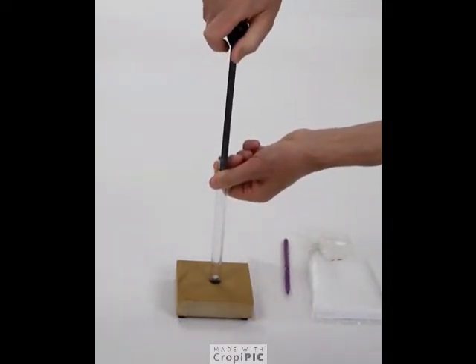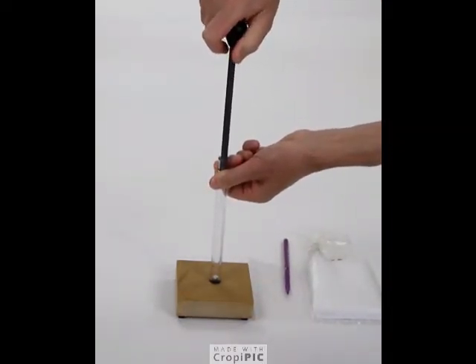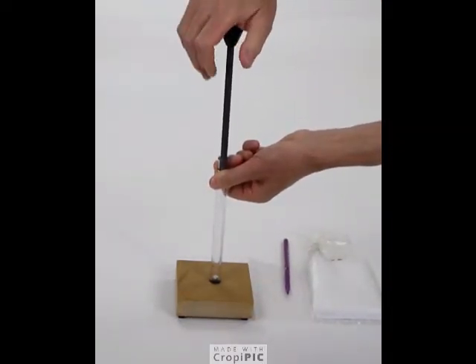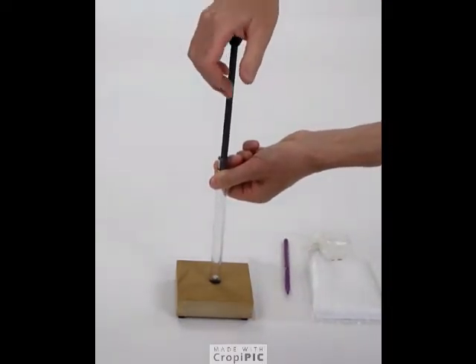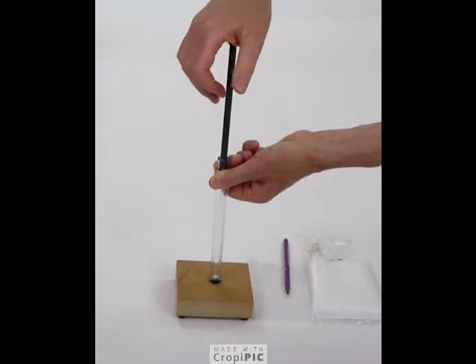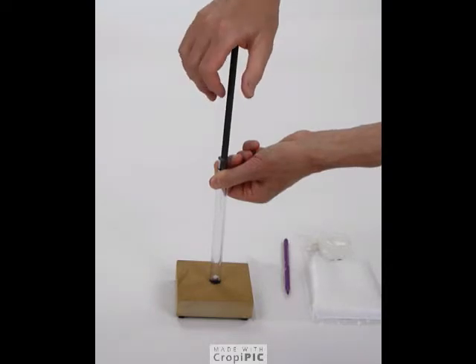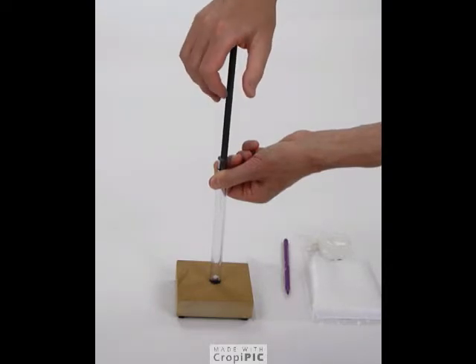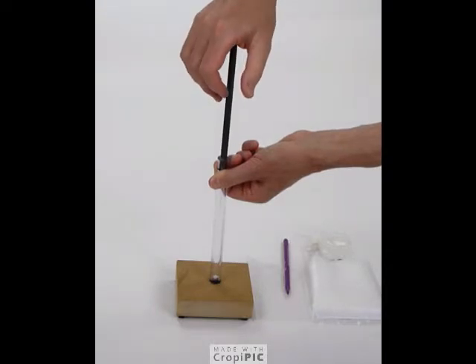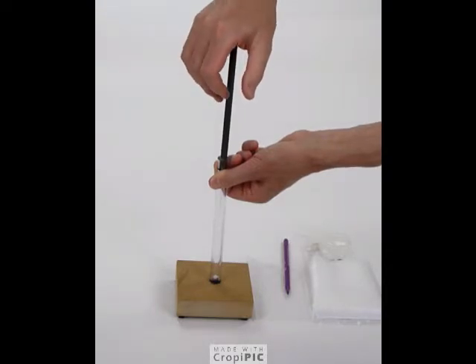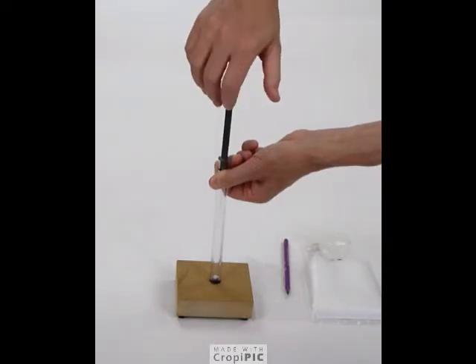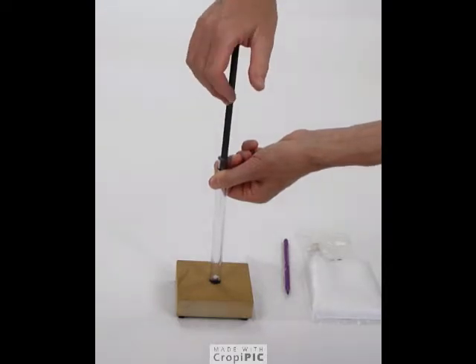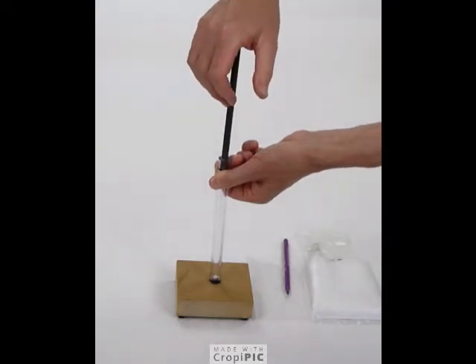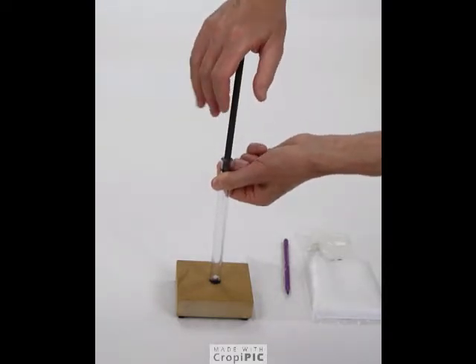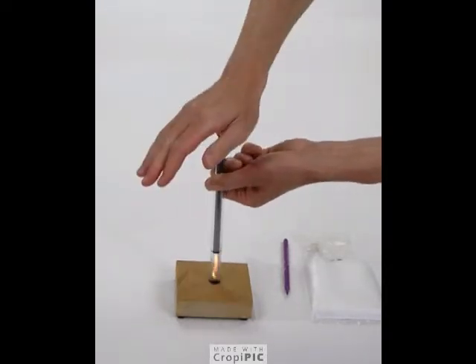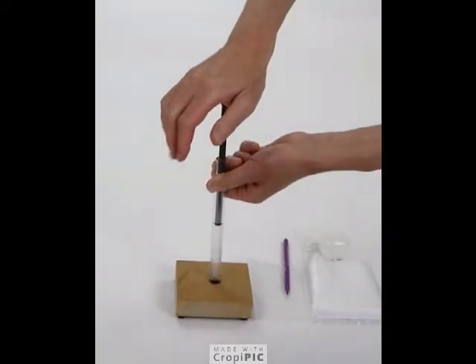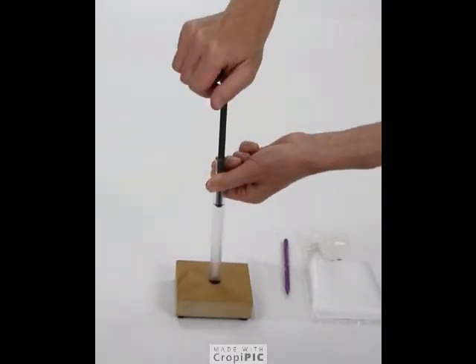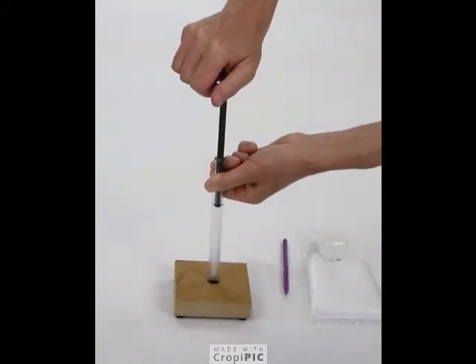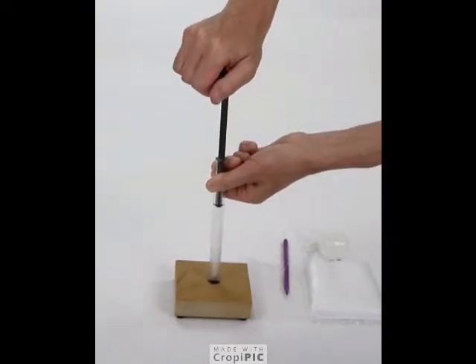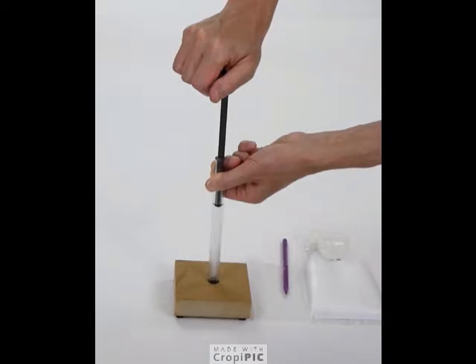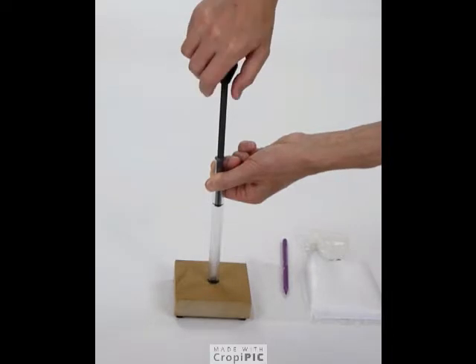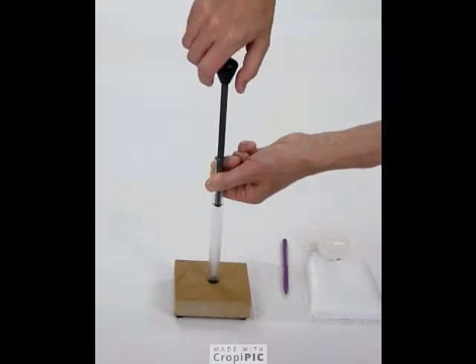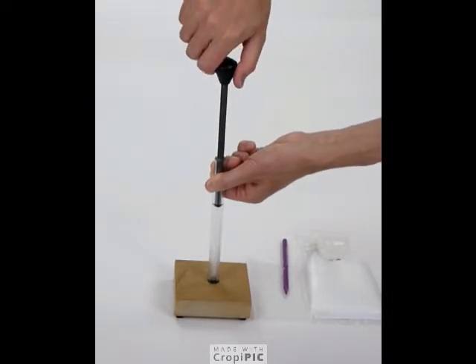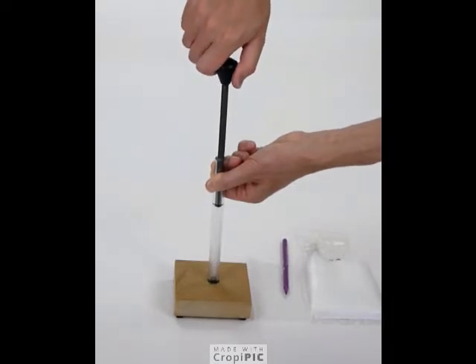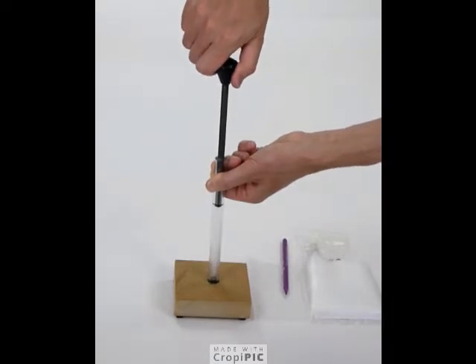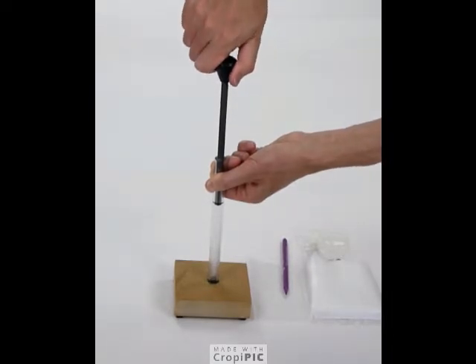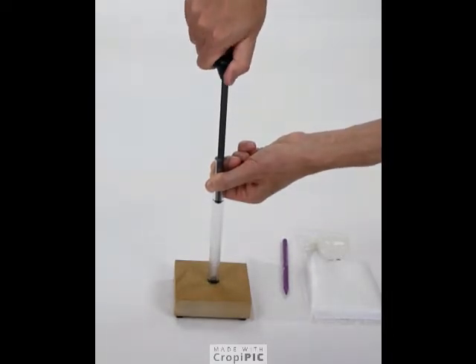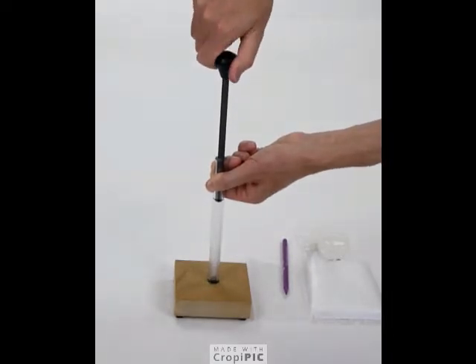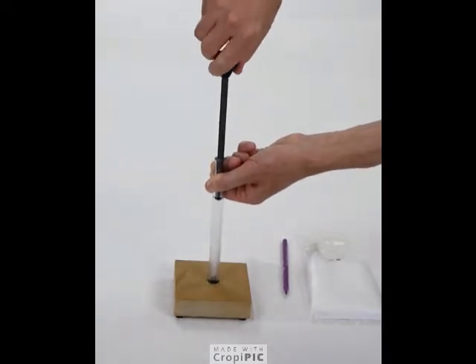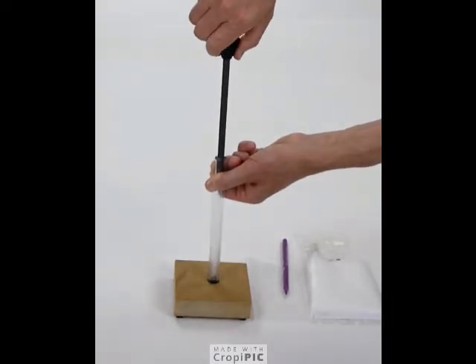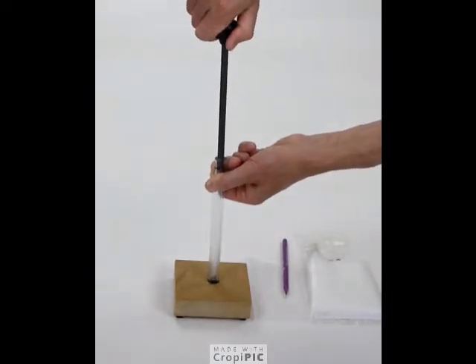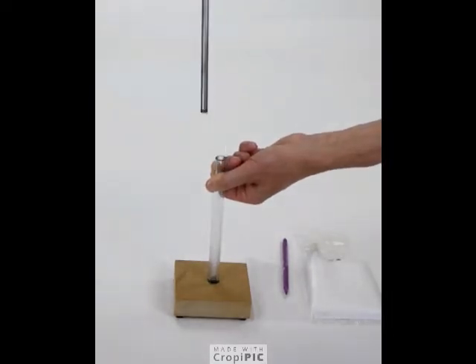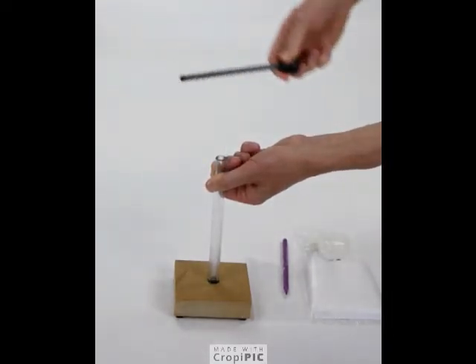Place the plunger in the top and push it down strongly. You'll see that that generated fire by heating up the gas inside the cylinder.